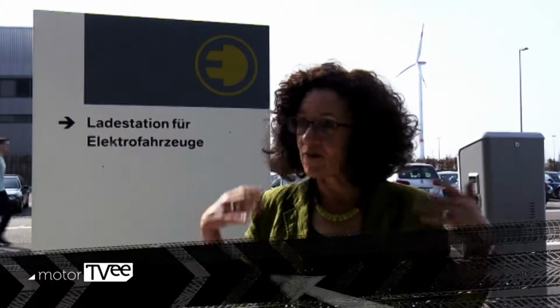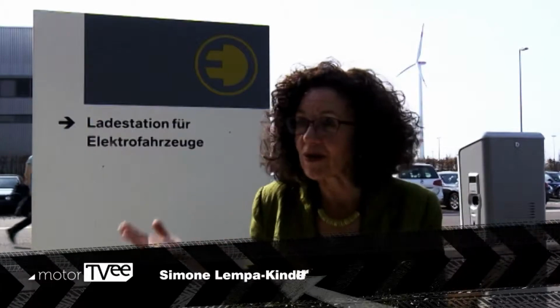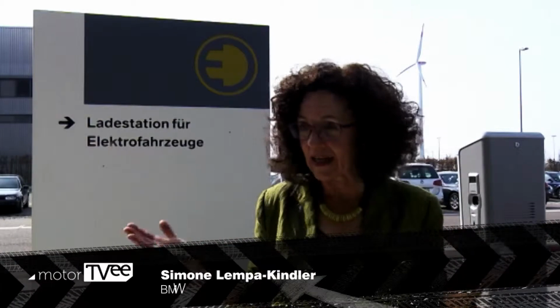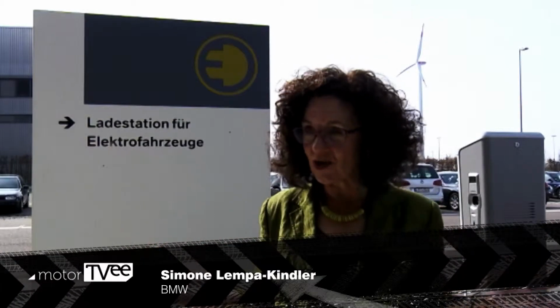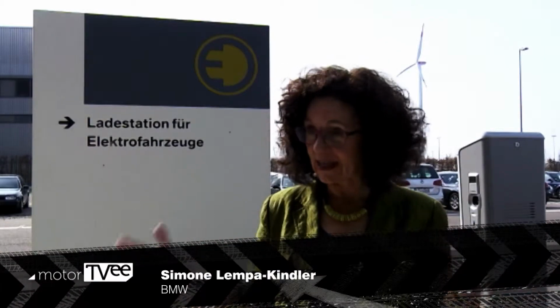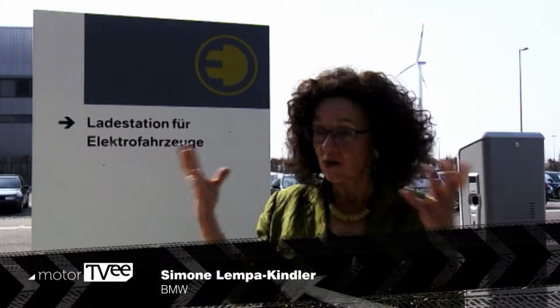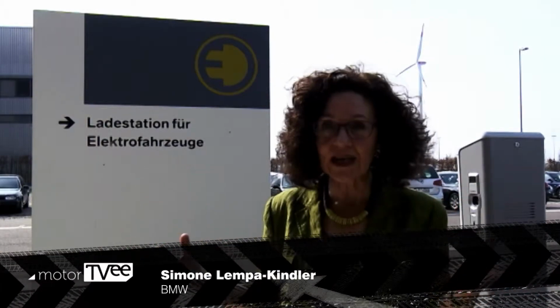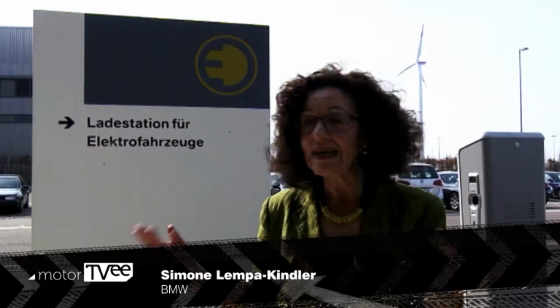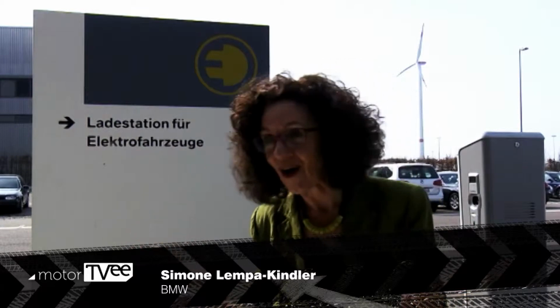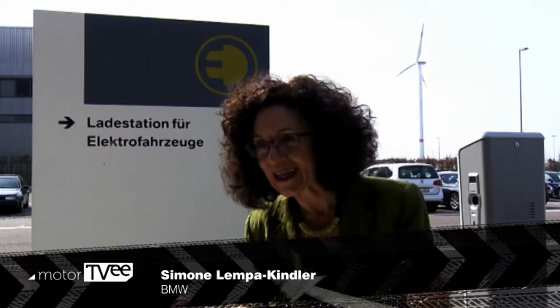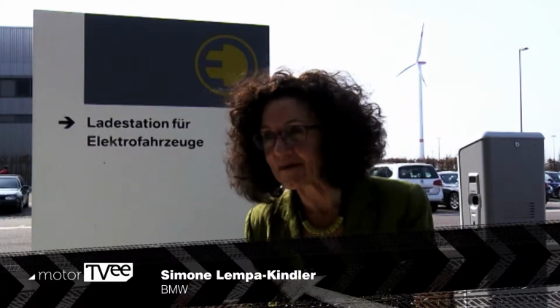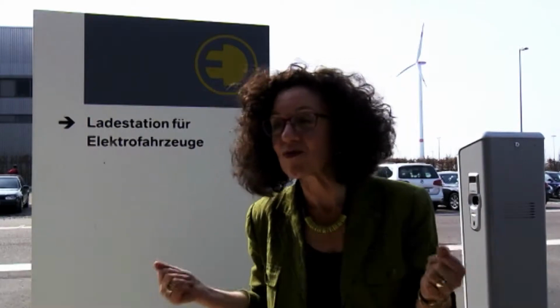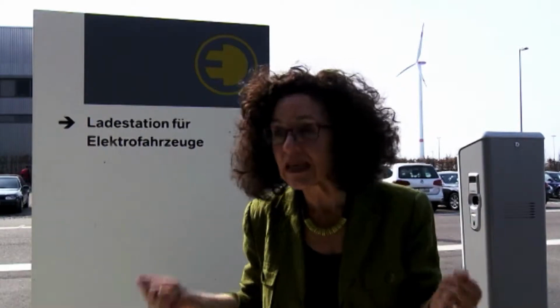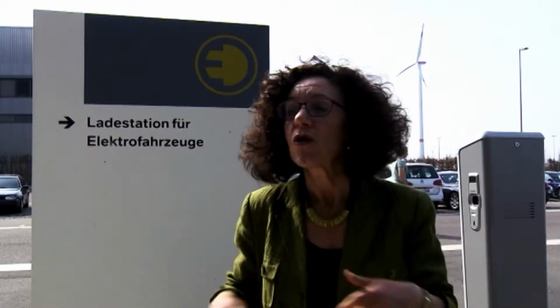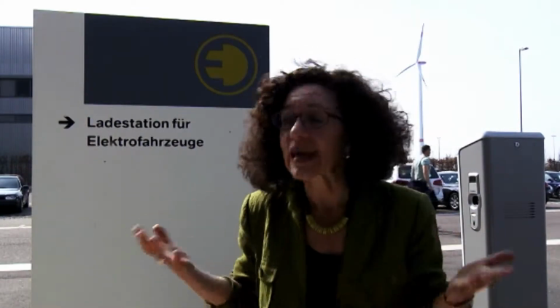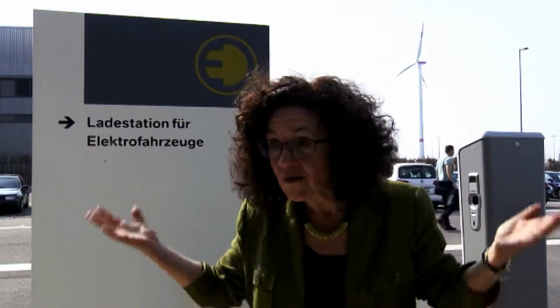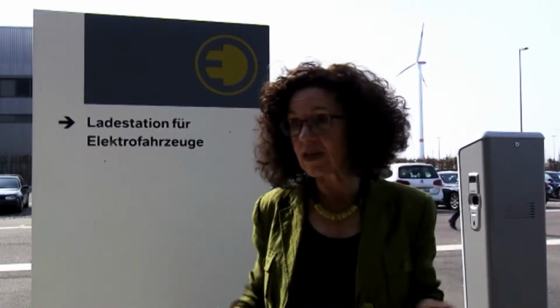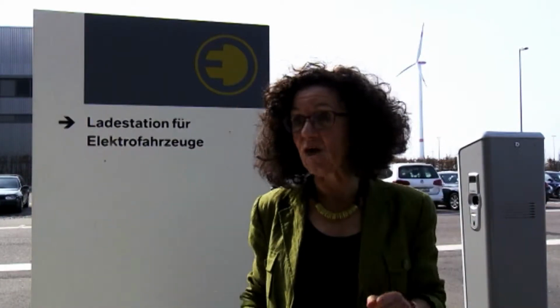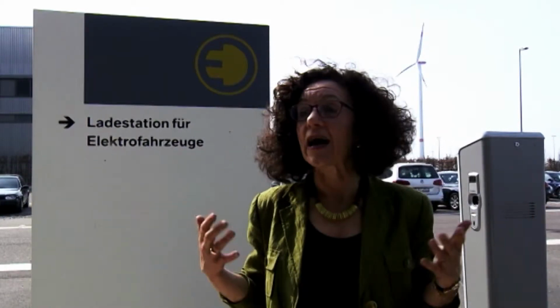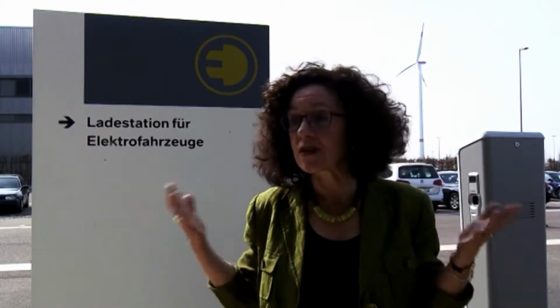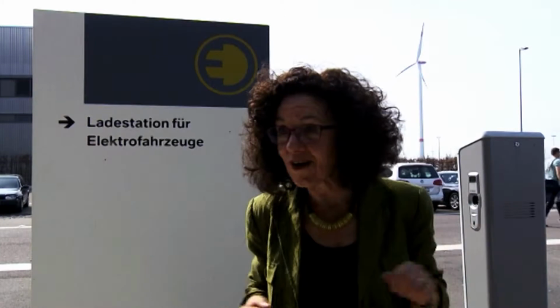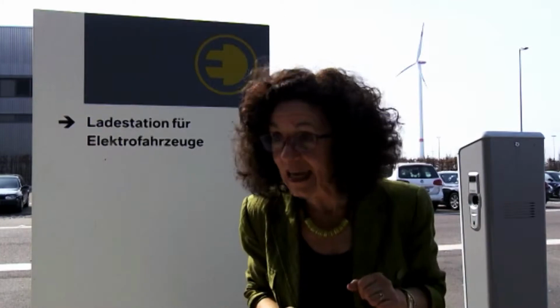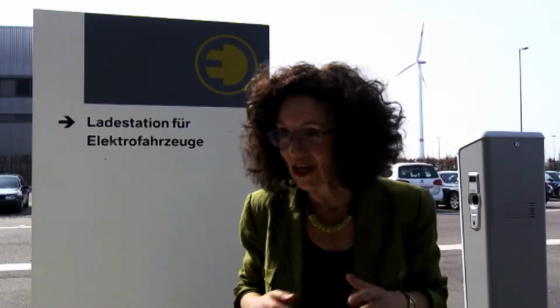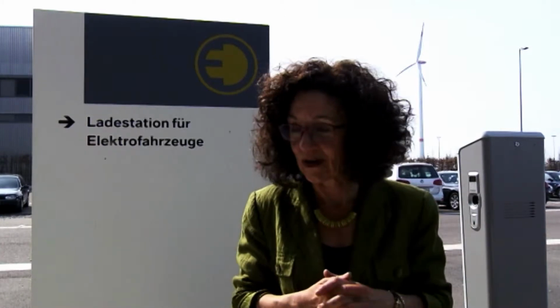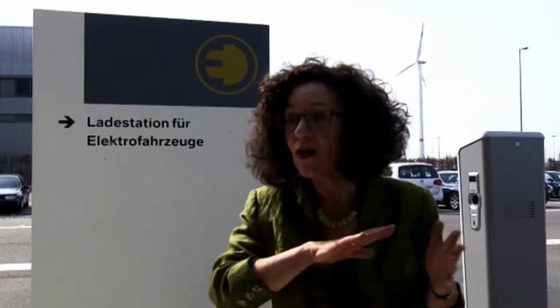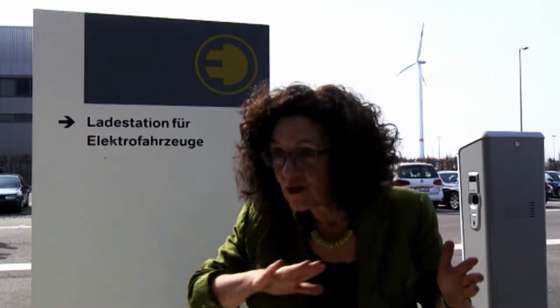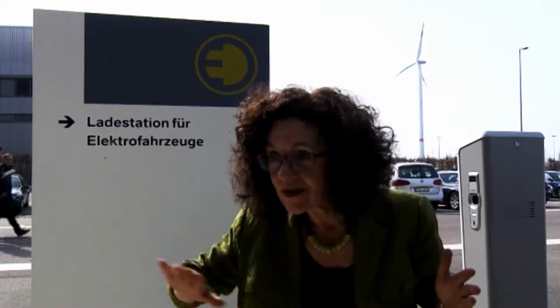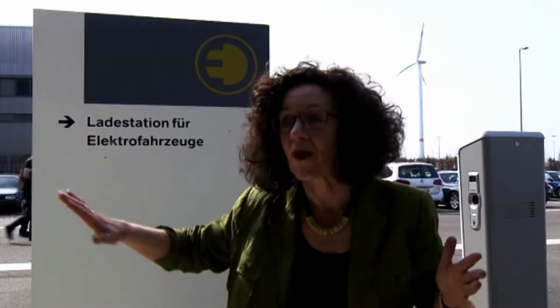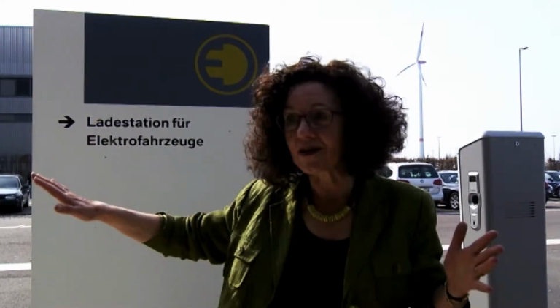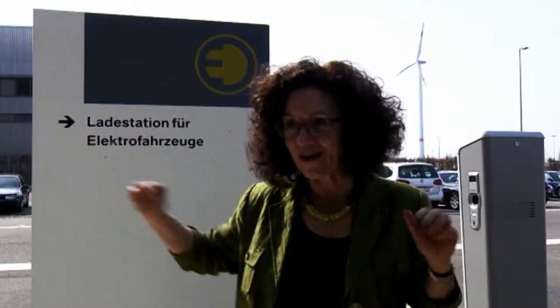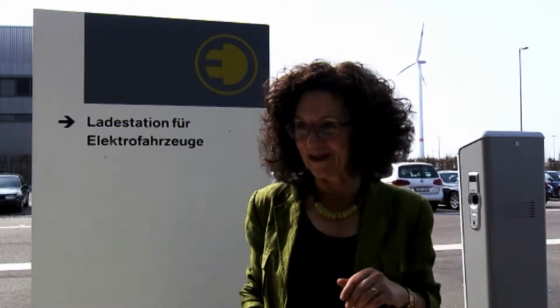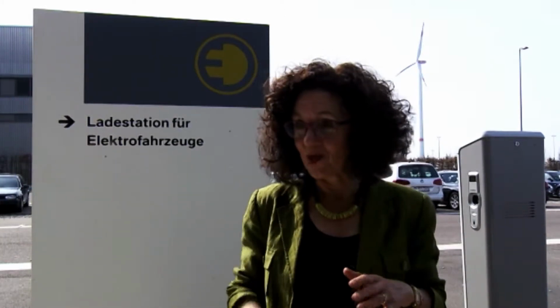BMW's Simona Lempa Kindler says they wanted new materials that would embody sustainability in accordance with customer preferences — cars that drive sustainably and are sustainable through their entire lifespans.